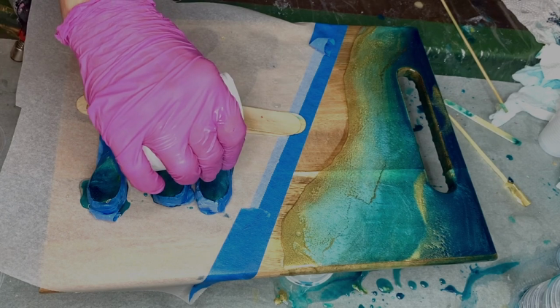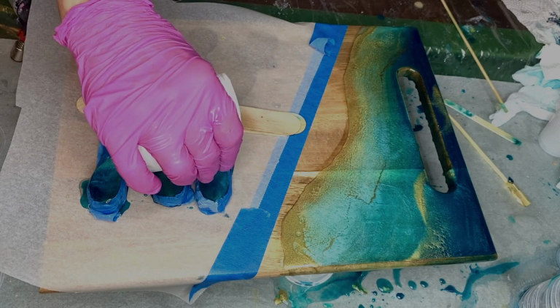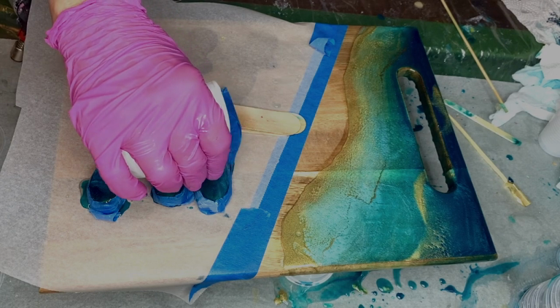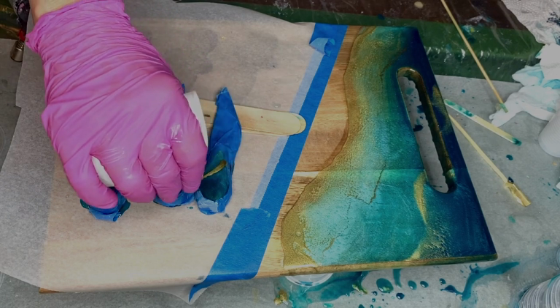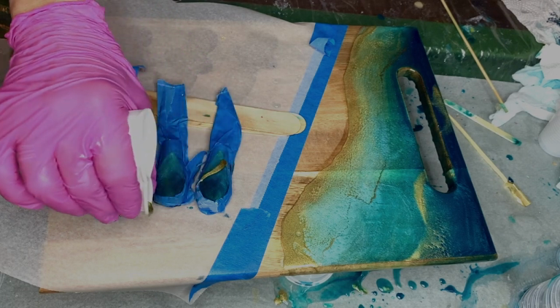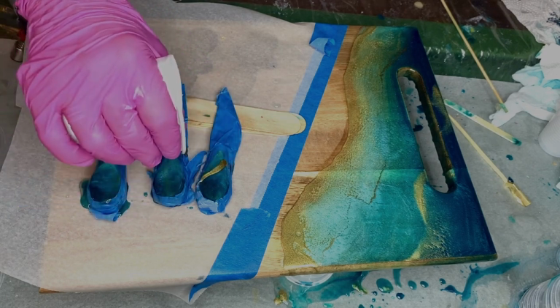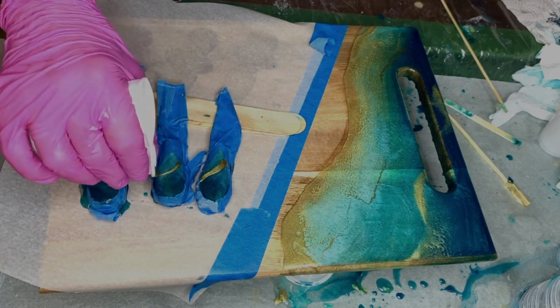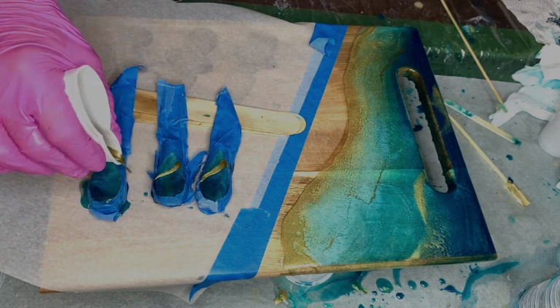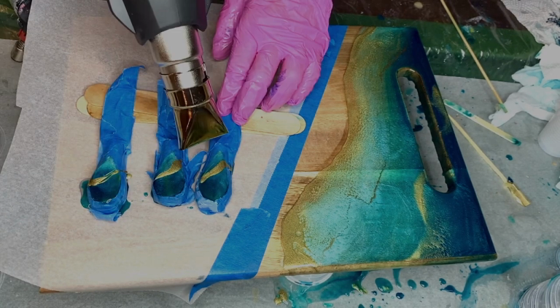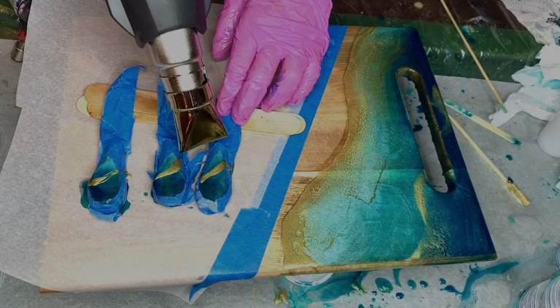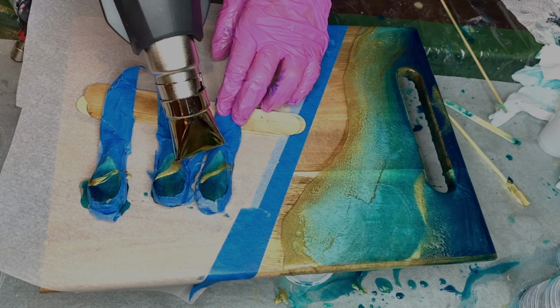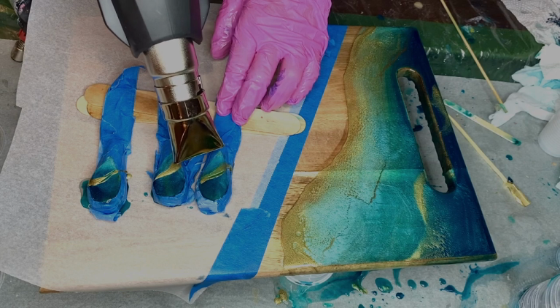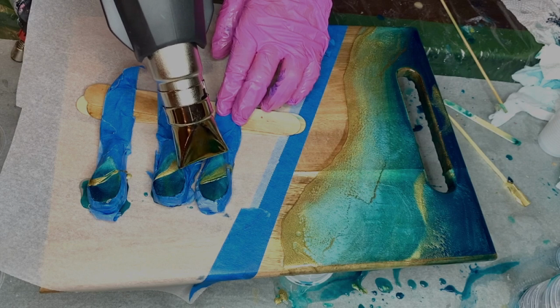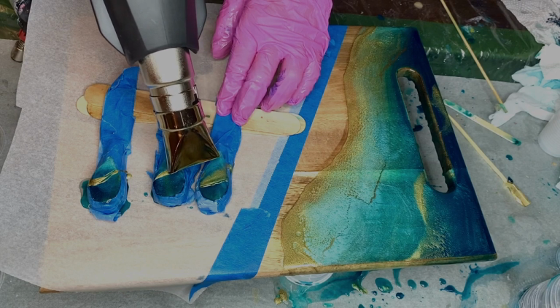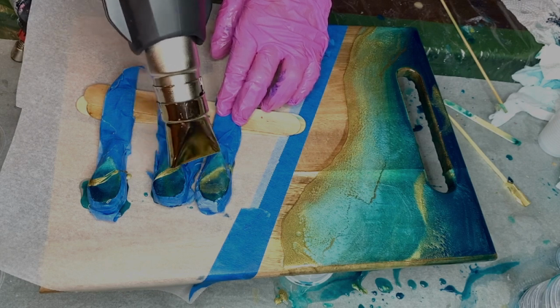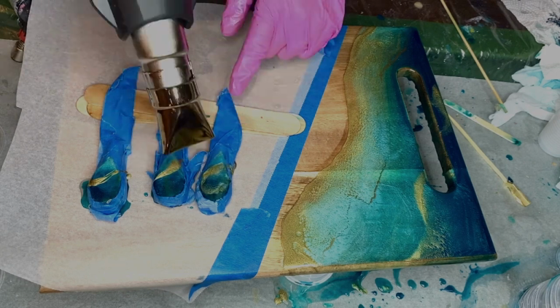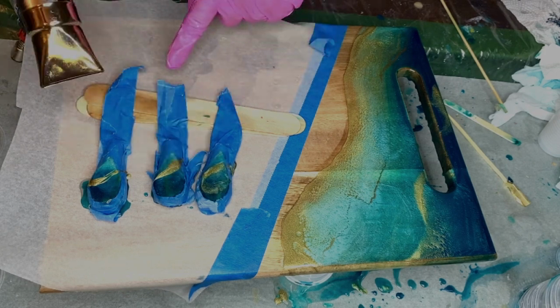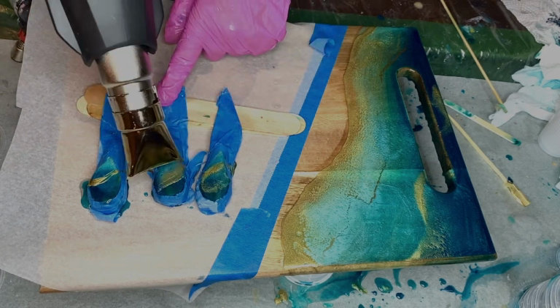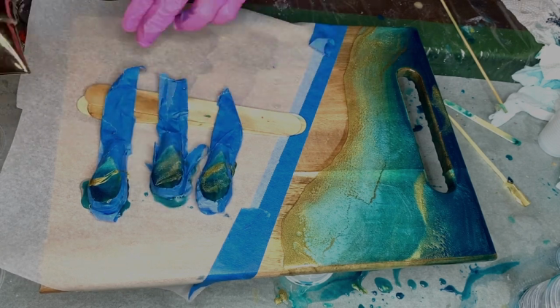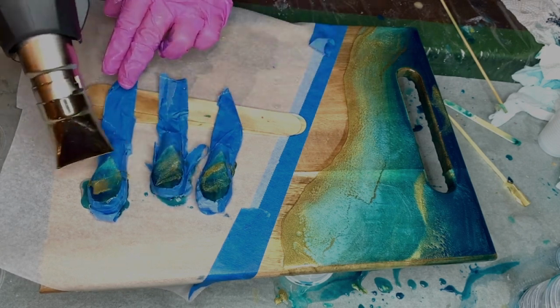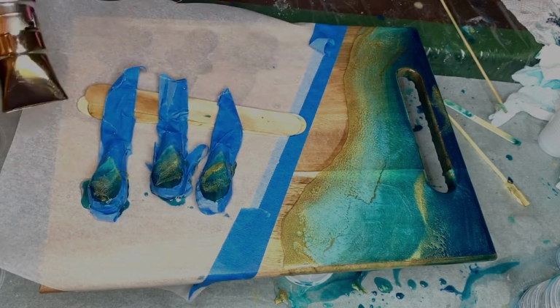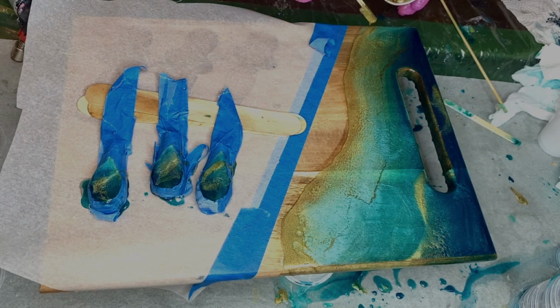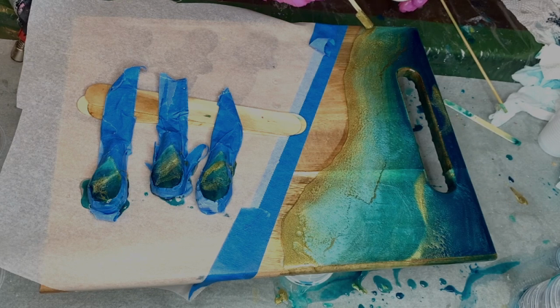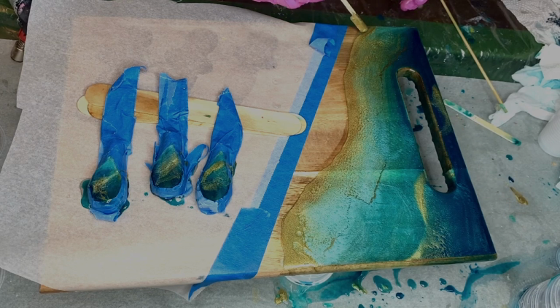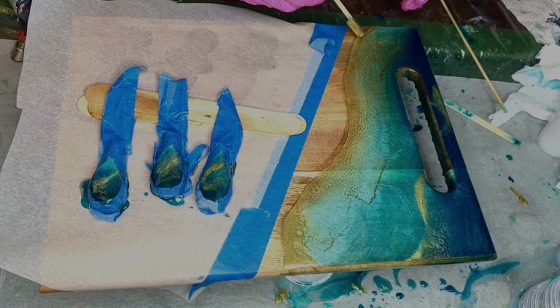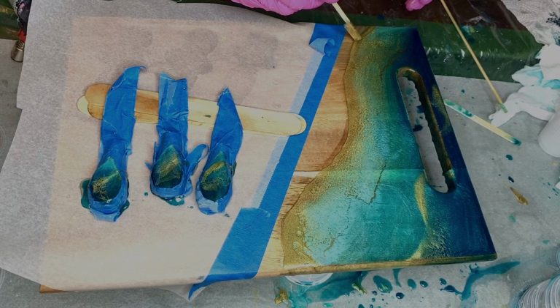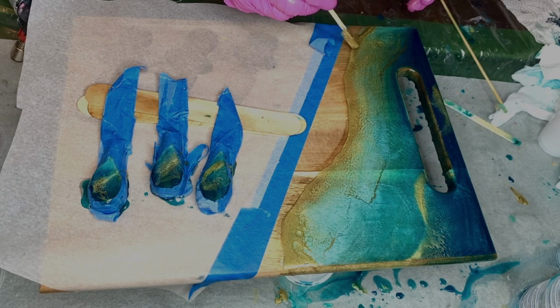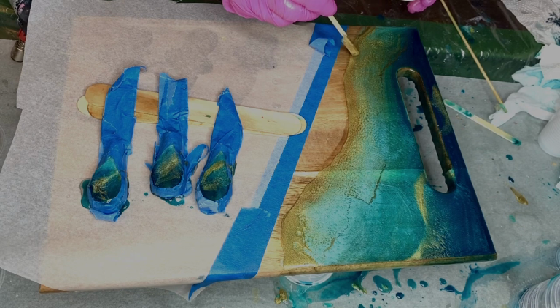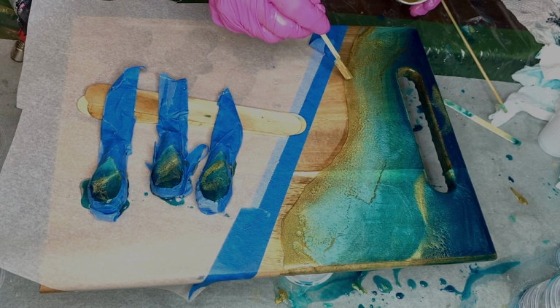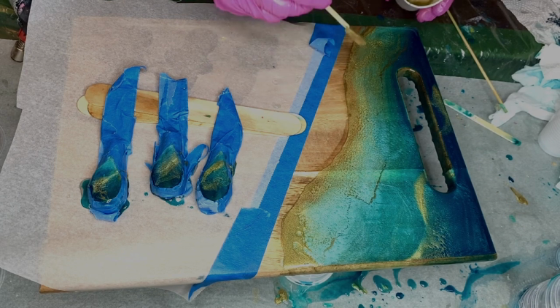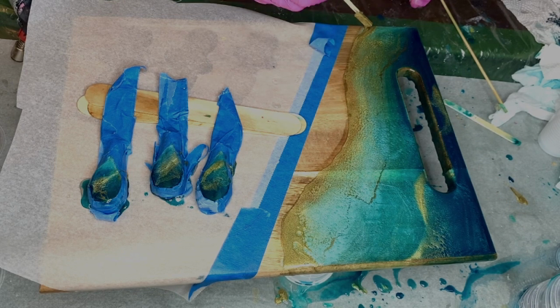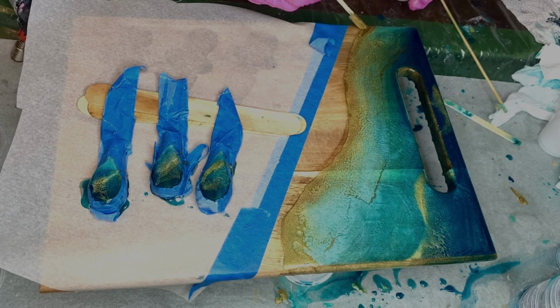And she does the same with the small knife pieces.